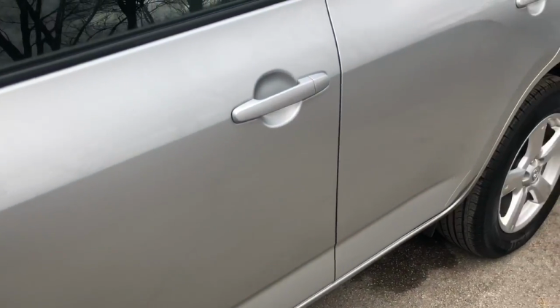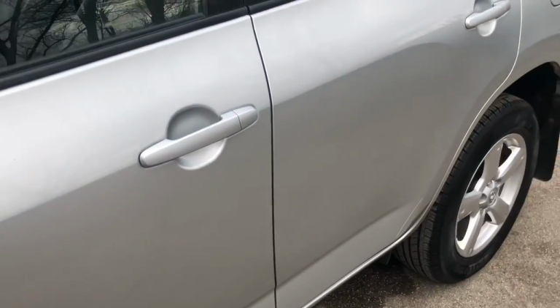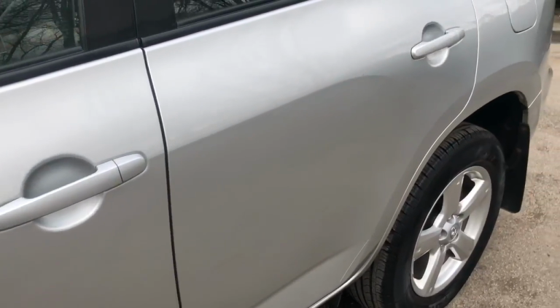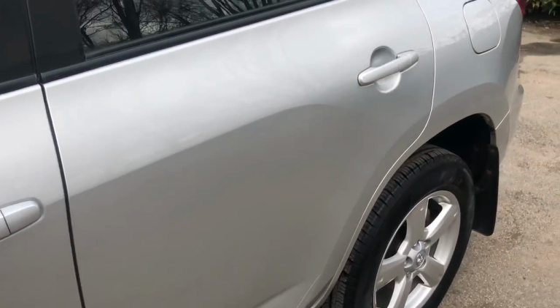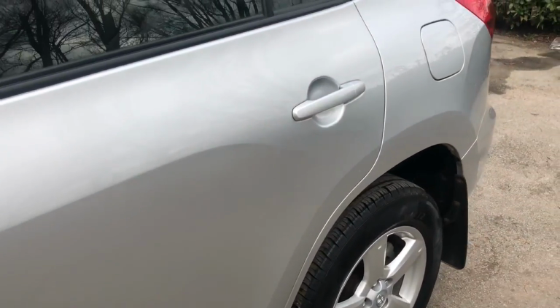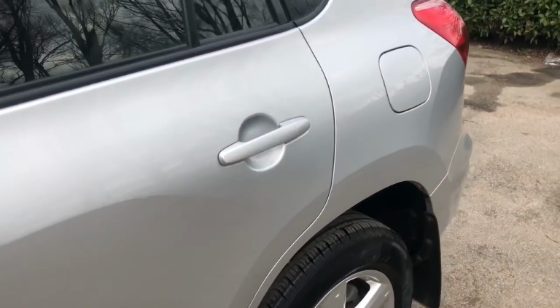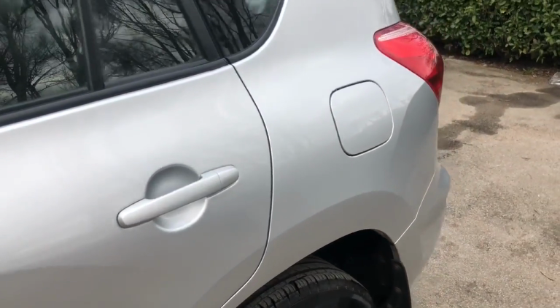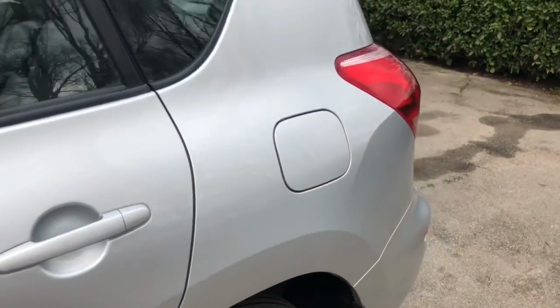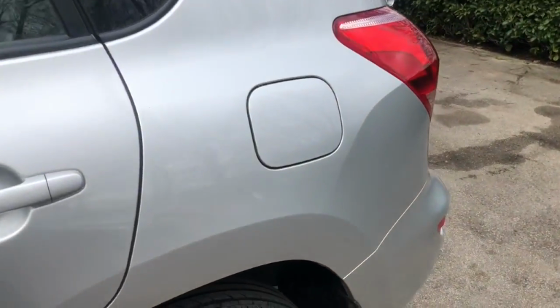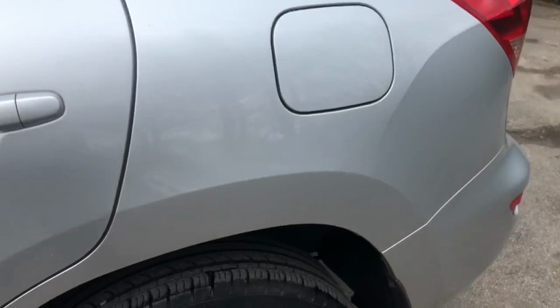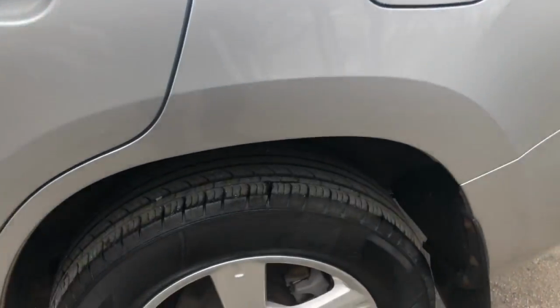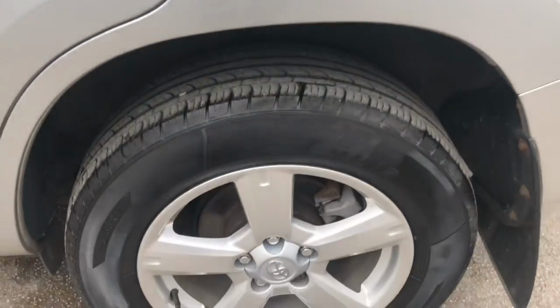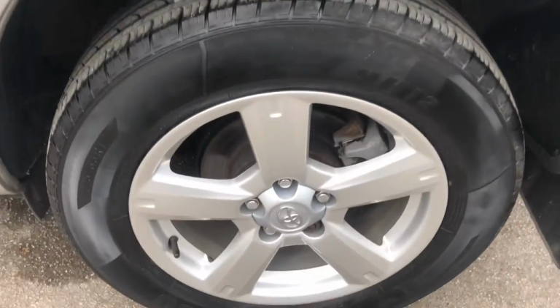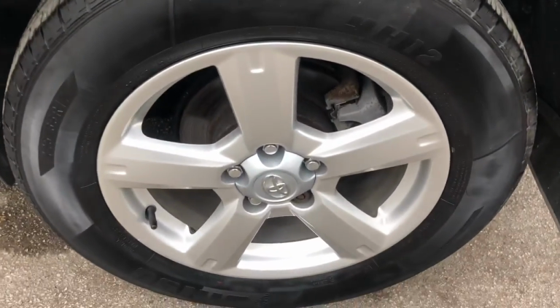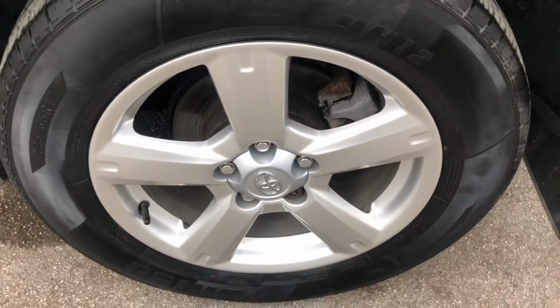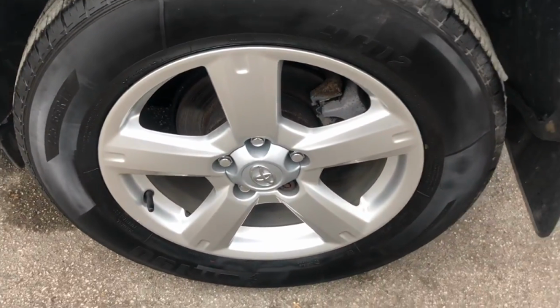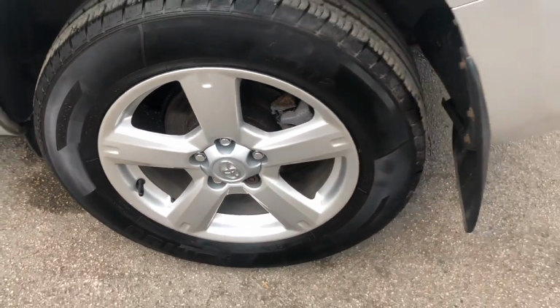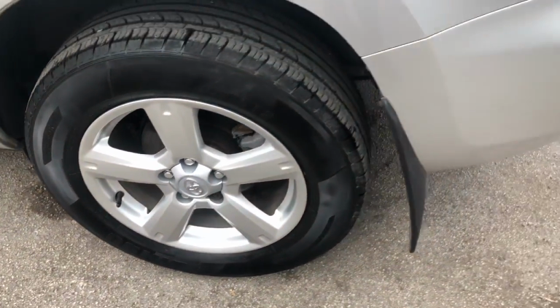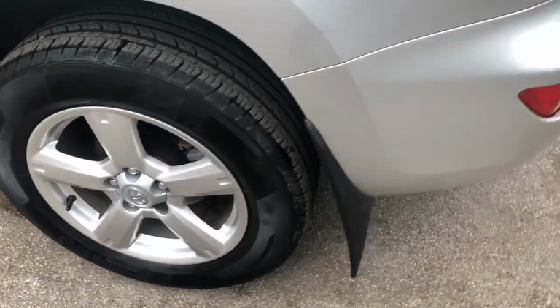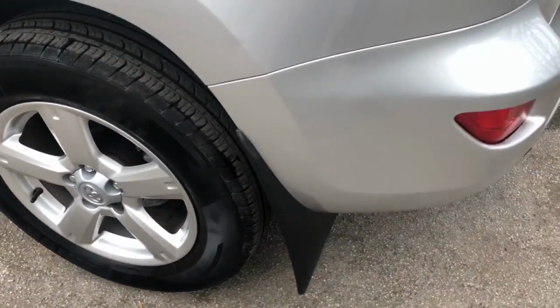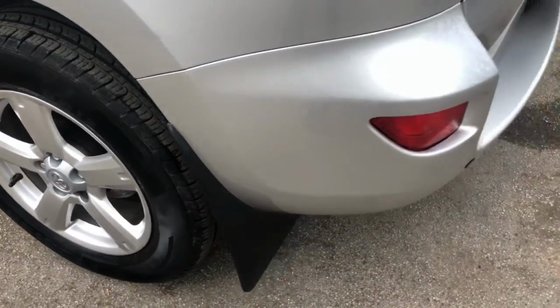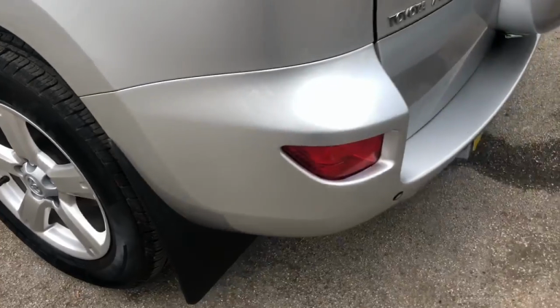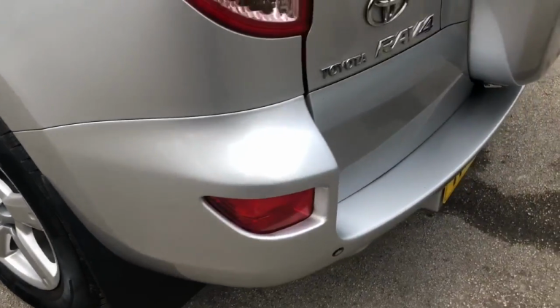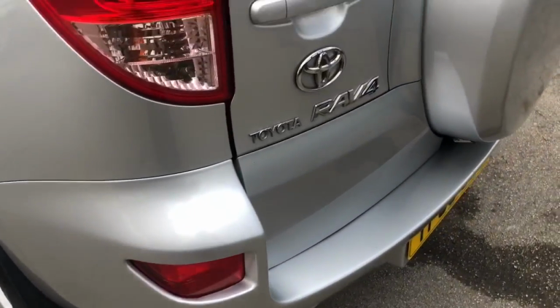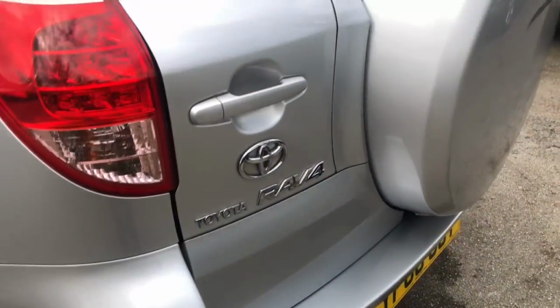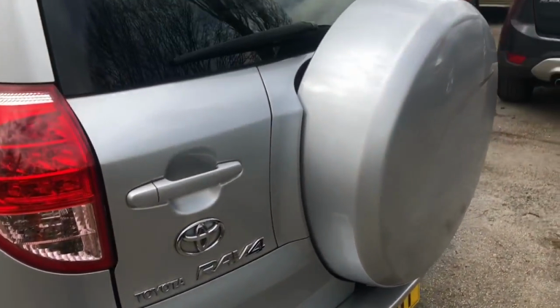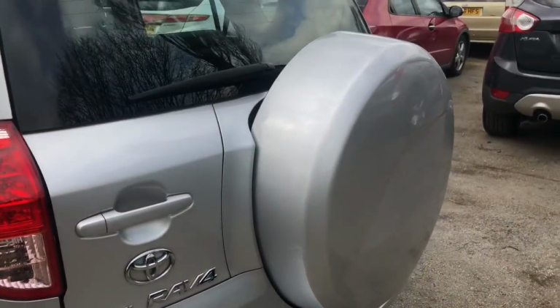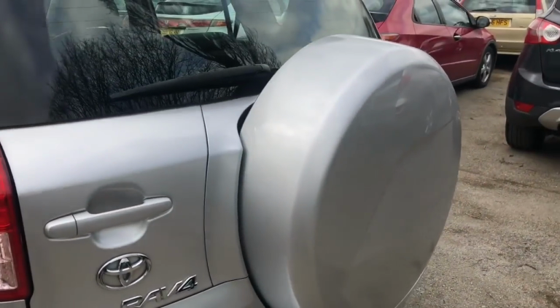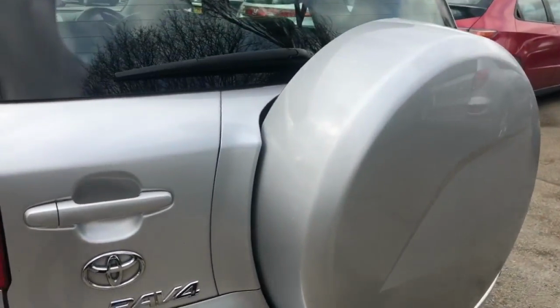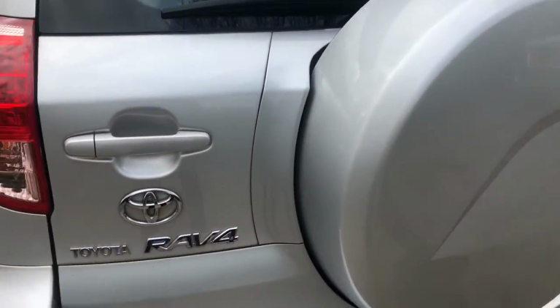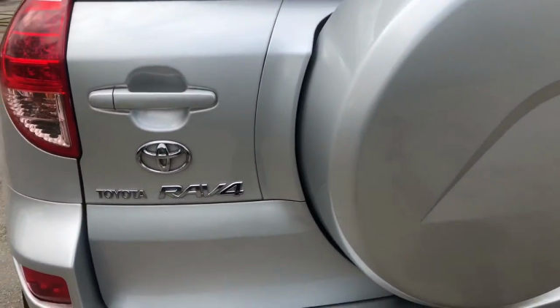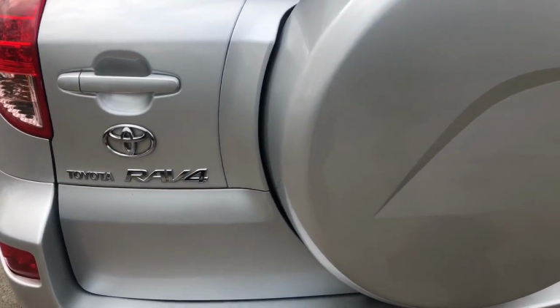The RAV4 was awarded 4 stars at the Euro NCAP safety rating. 17 inch alloy wheels — all wheels and tyres are in excellent condition, and incidentally all matching. This and all our vehicles have been HPI checked and cleared.